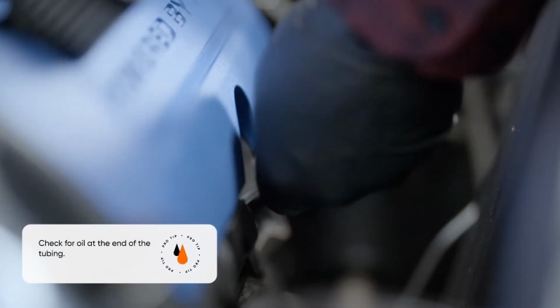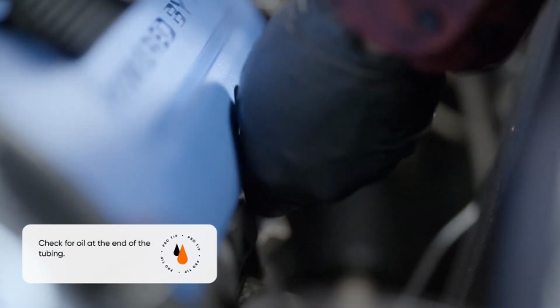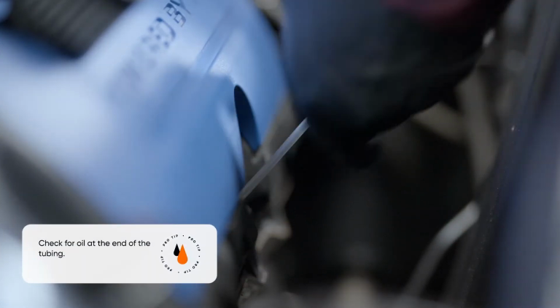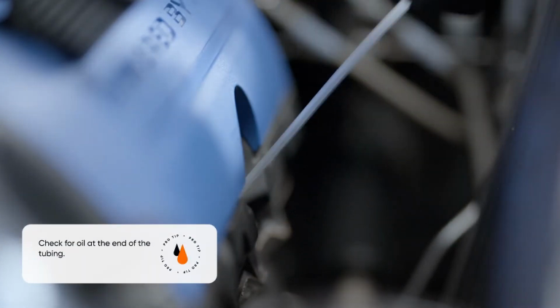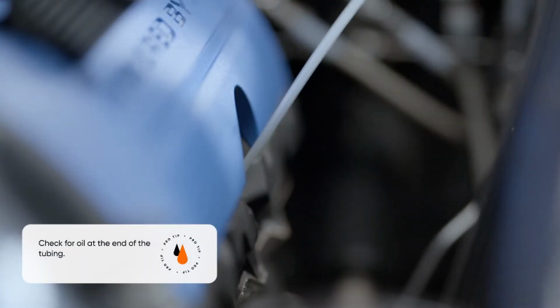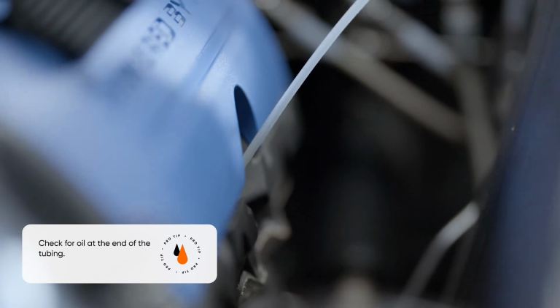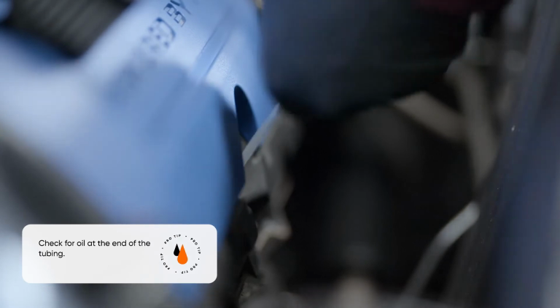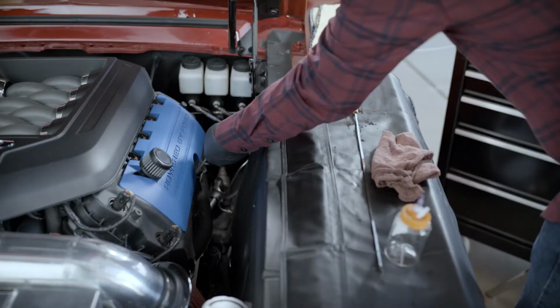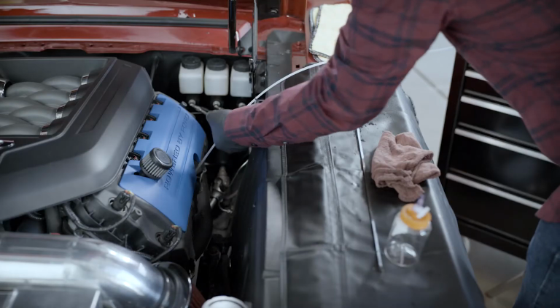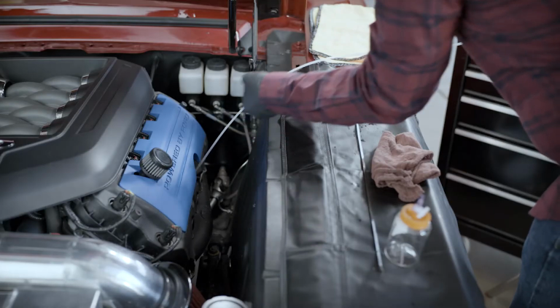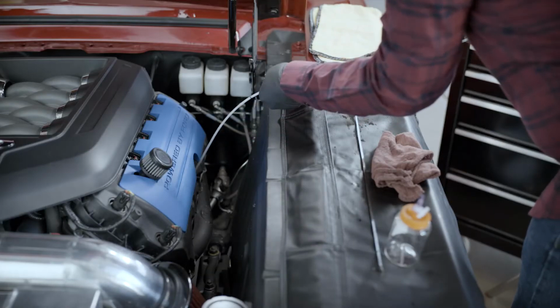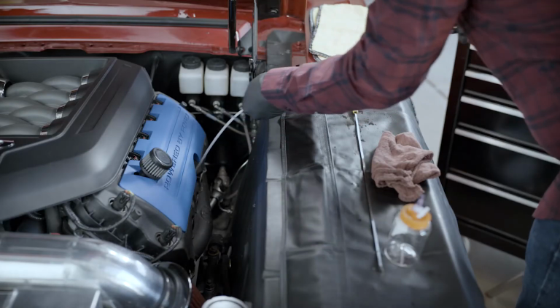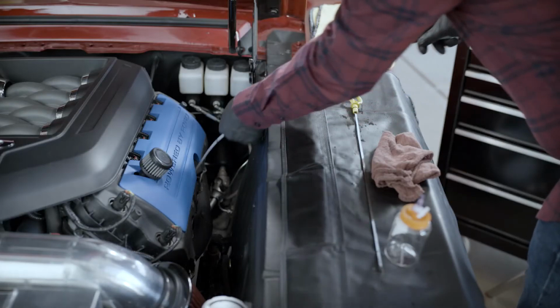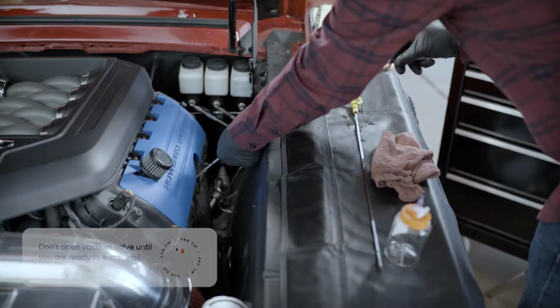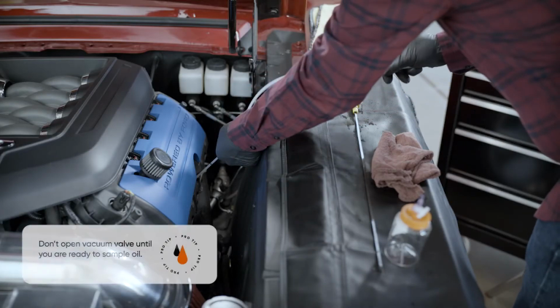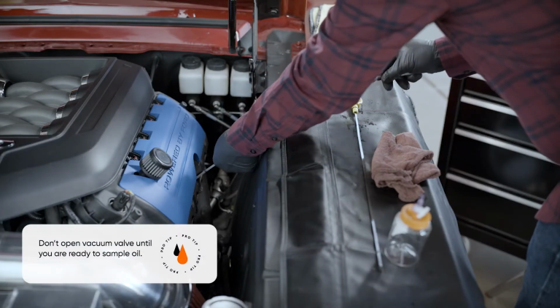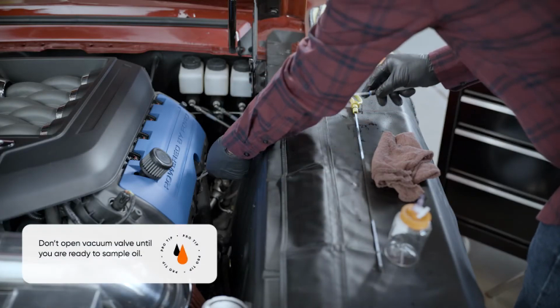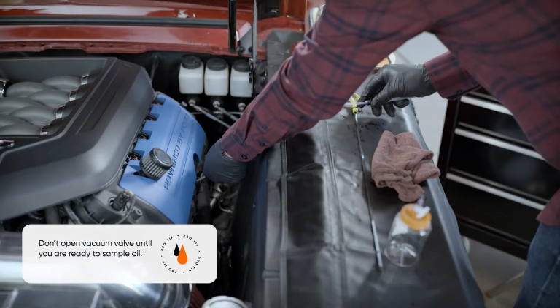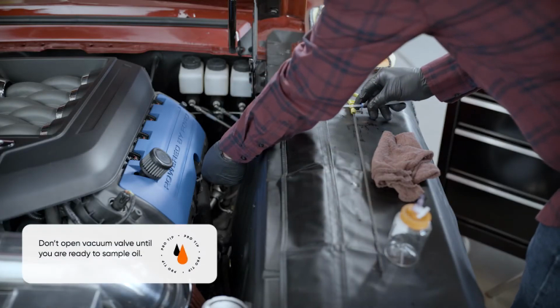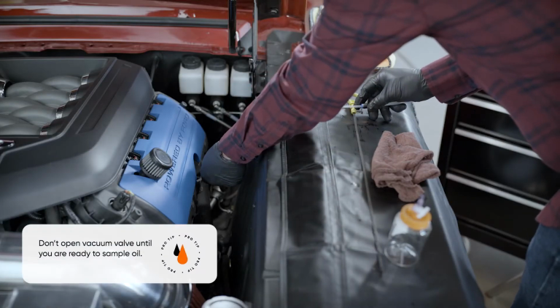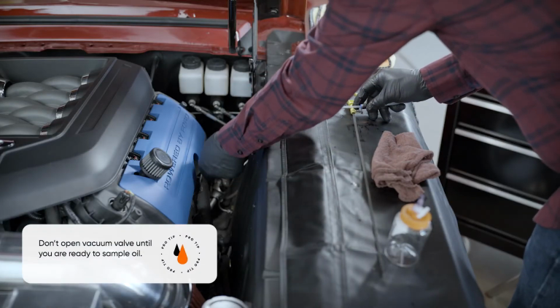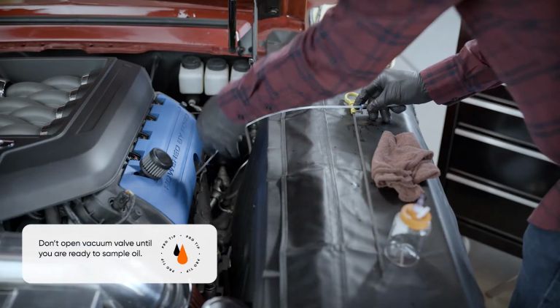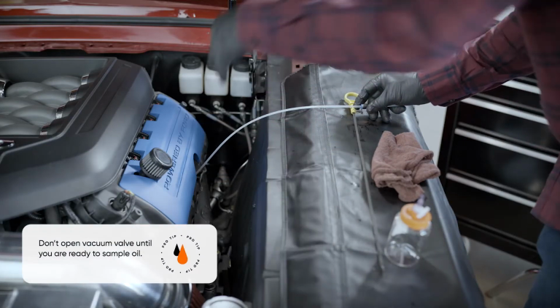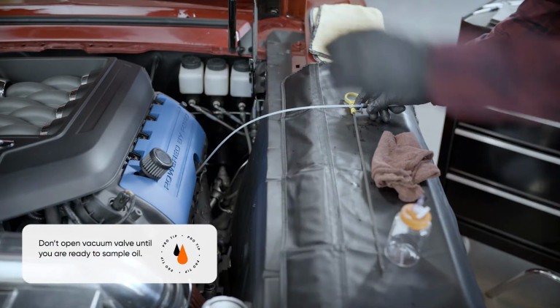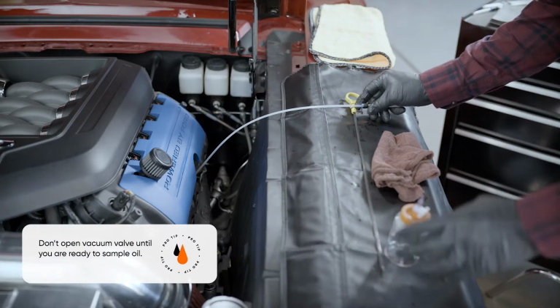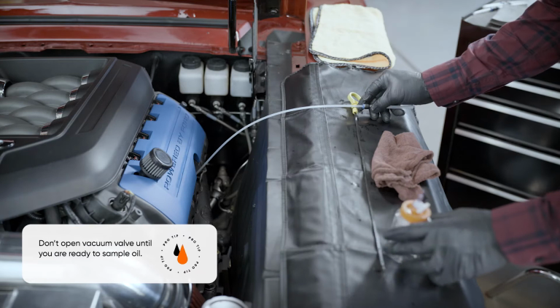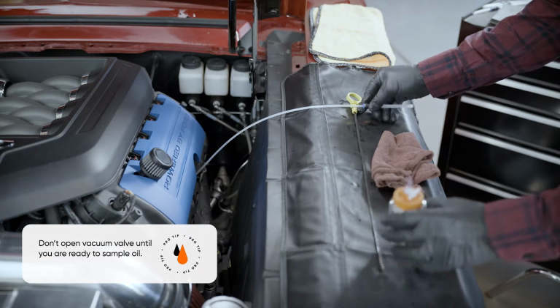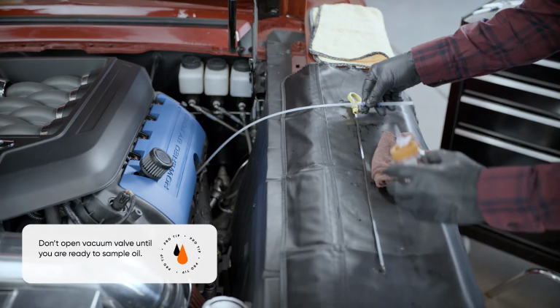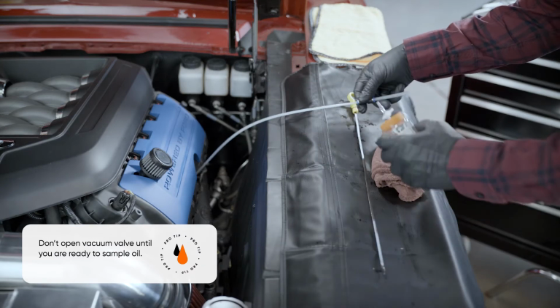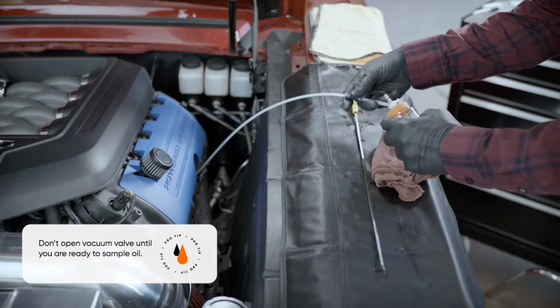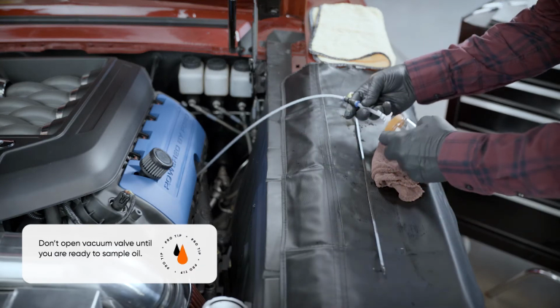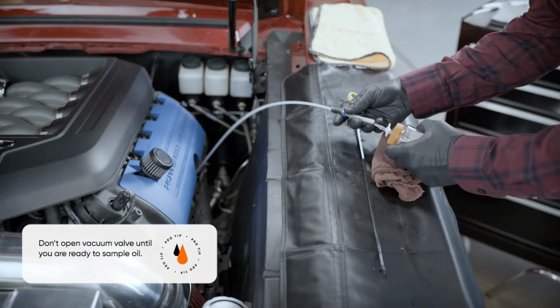Your sample bottle is a vacuum. Don't move the valve until one end of the tubing is connected to the bottle and the other end is completely submerged in oil.